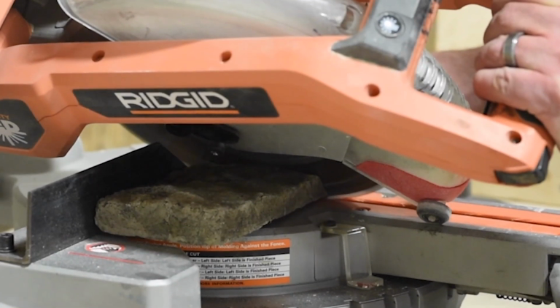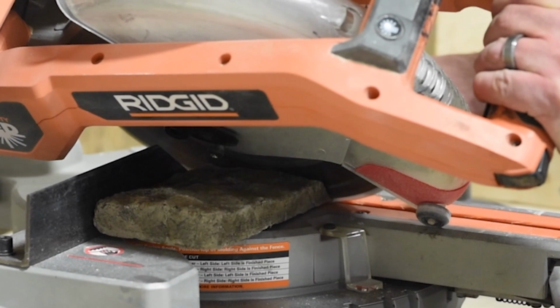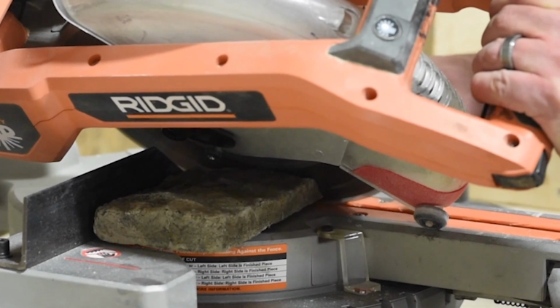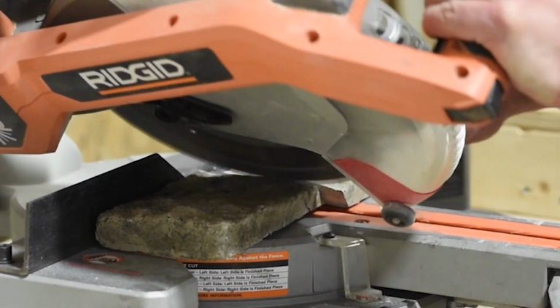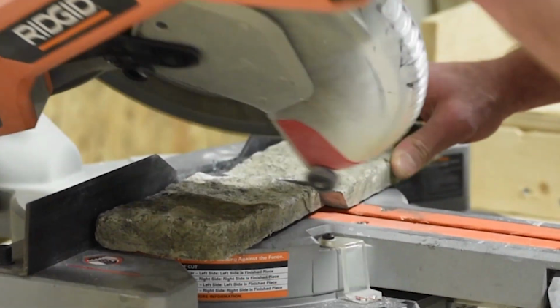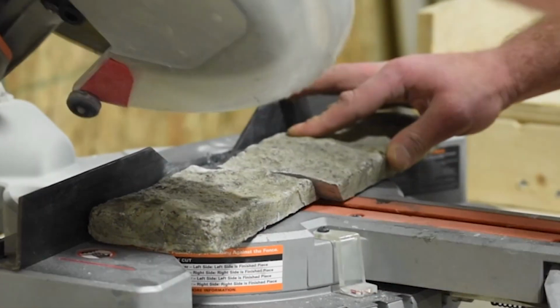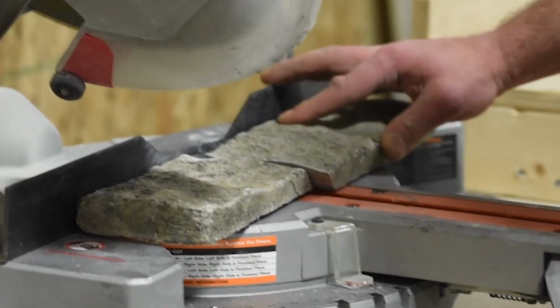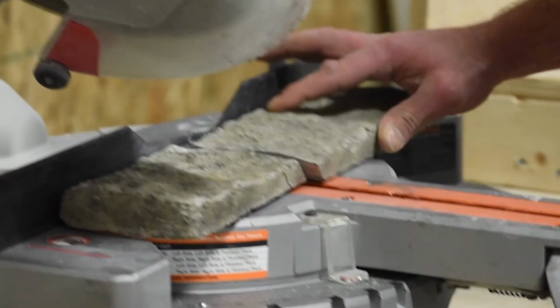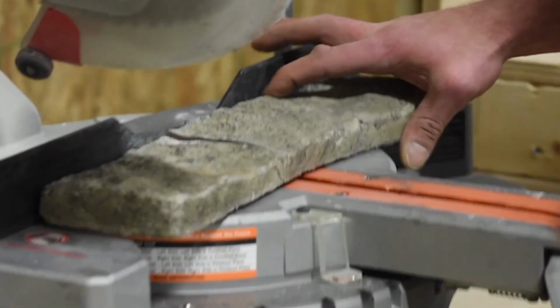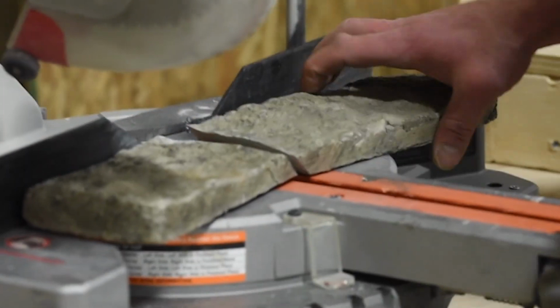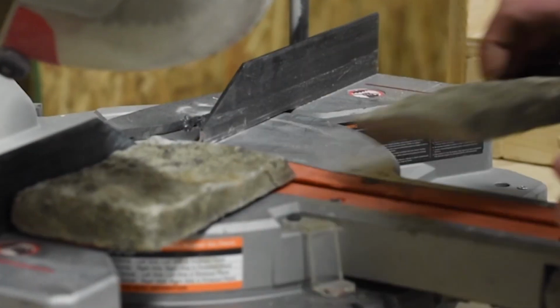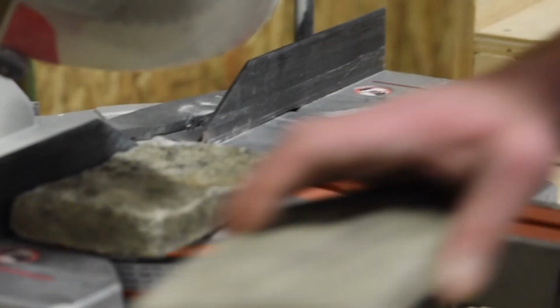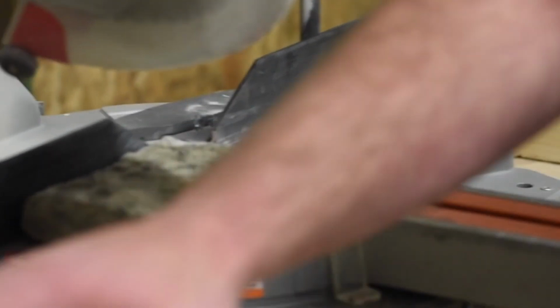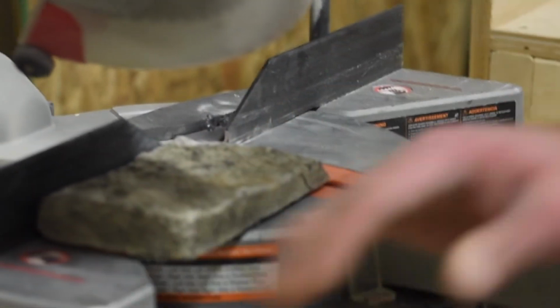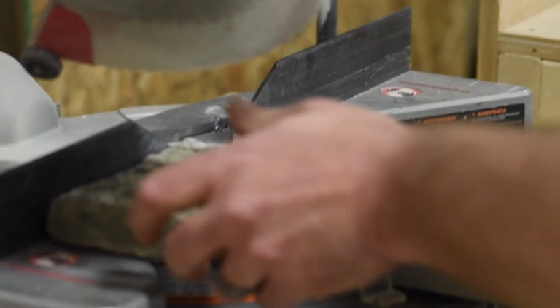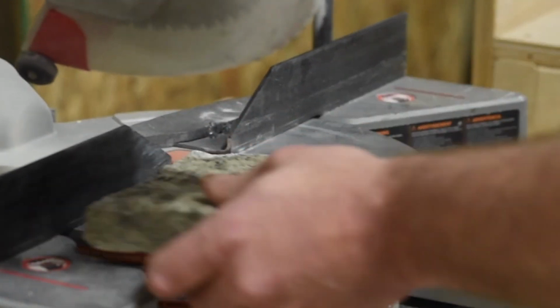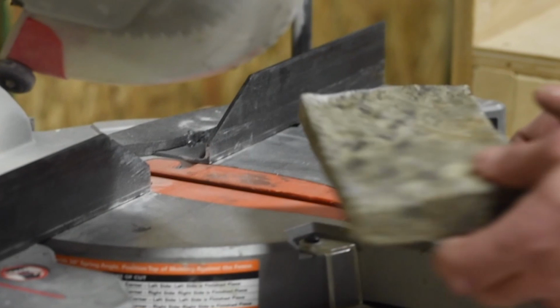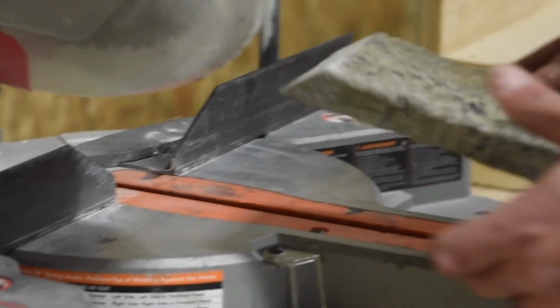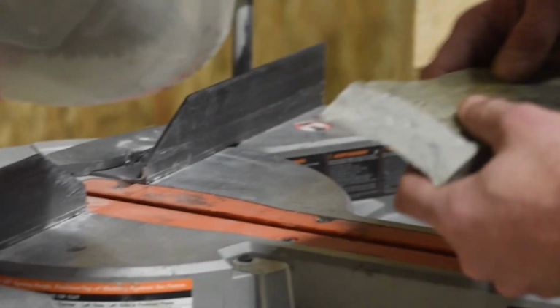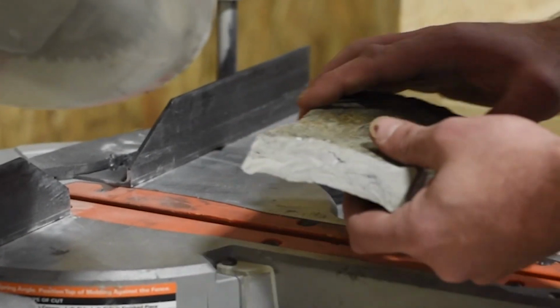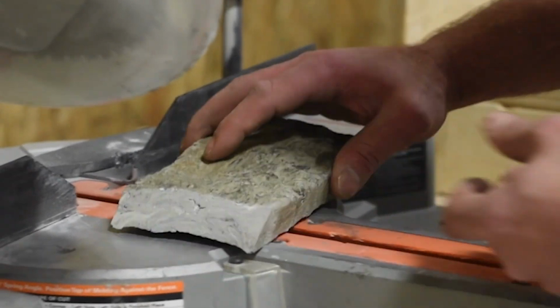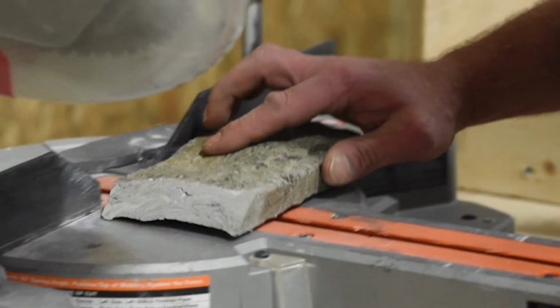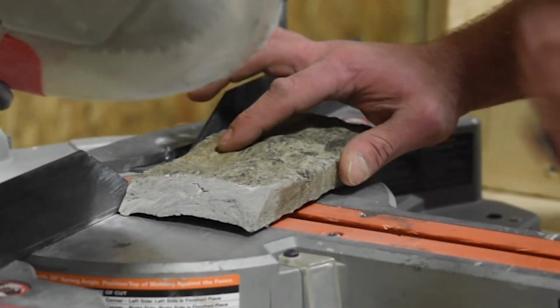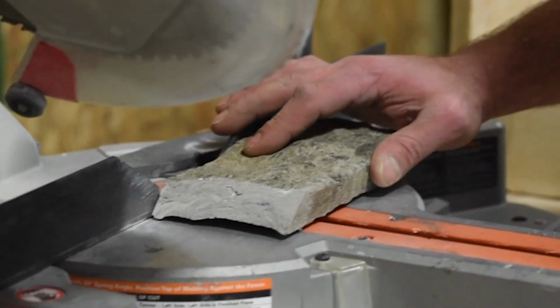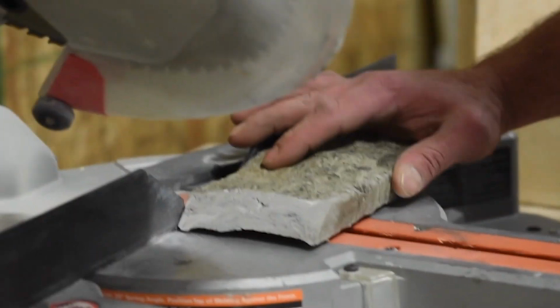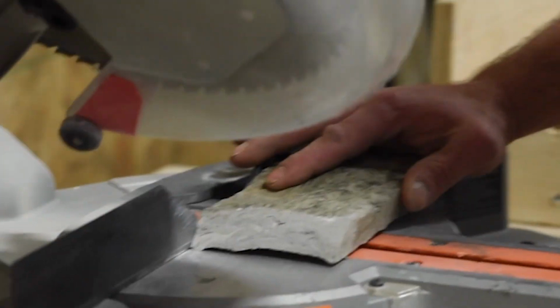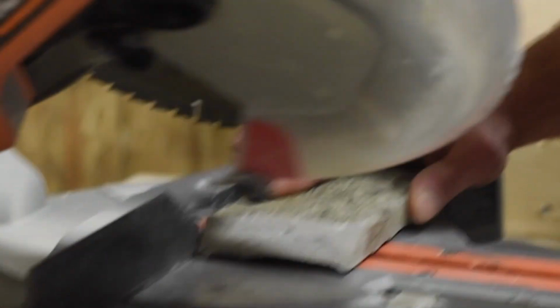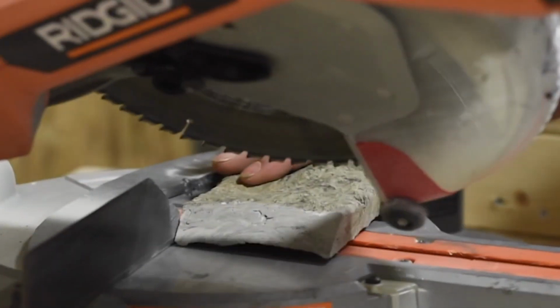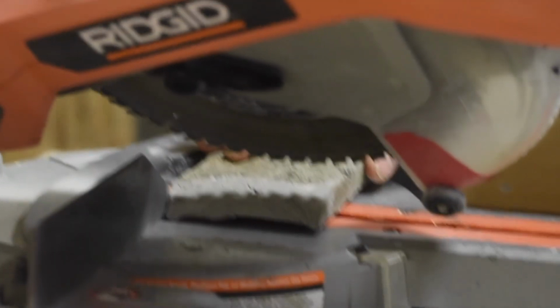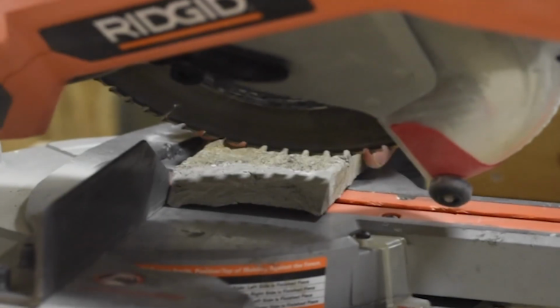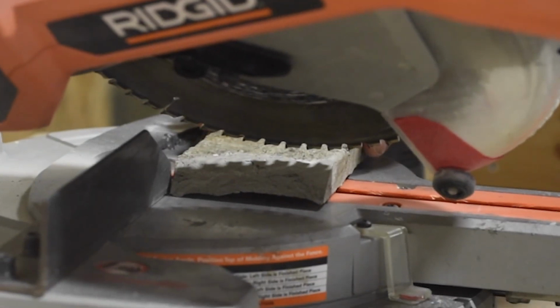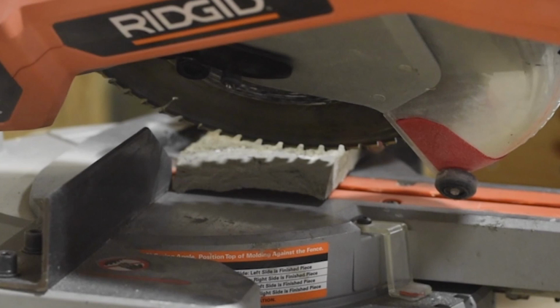Pick a spot in the center of your stone and make the first cut. Take the other half of your stone and turn it around to cut in the same direction as the first piece.